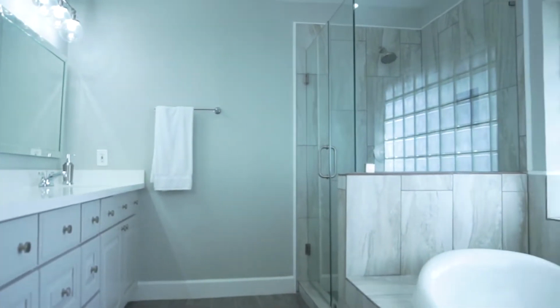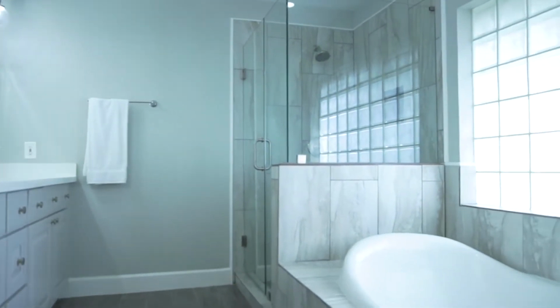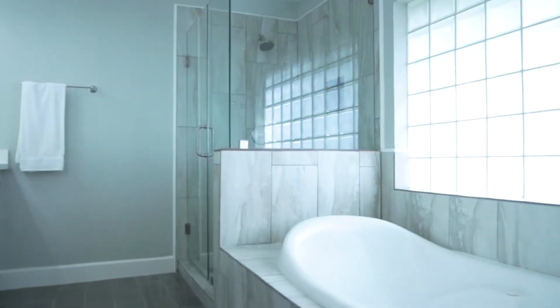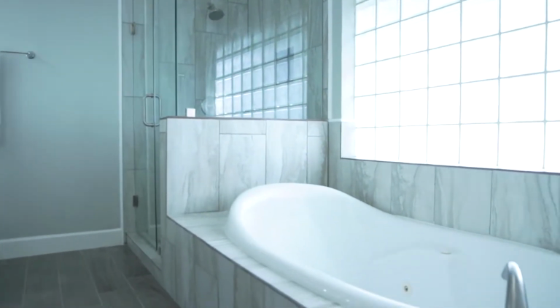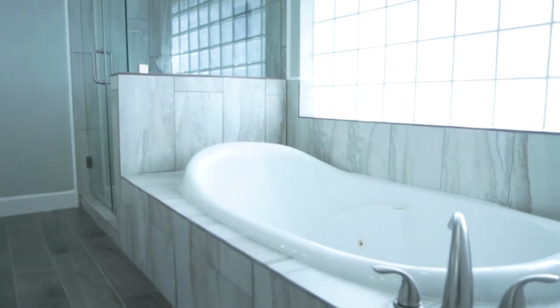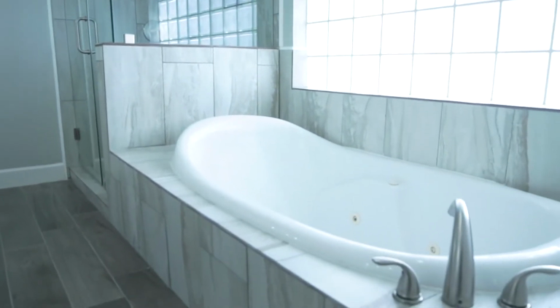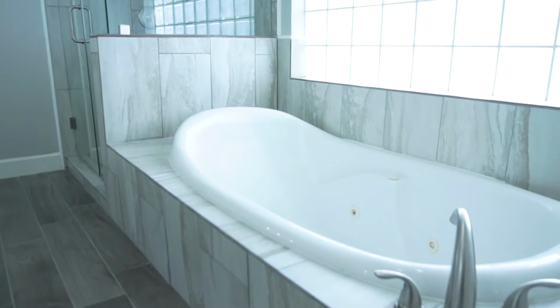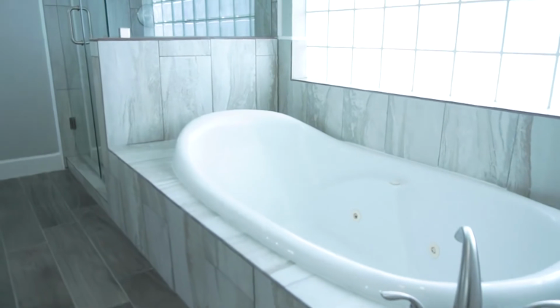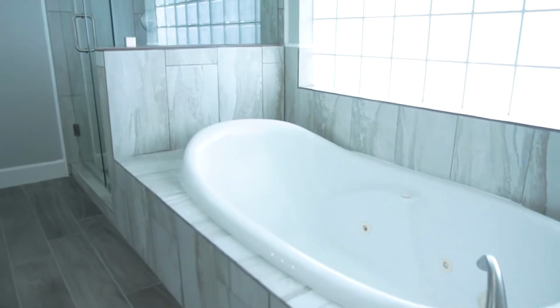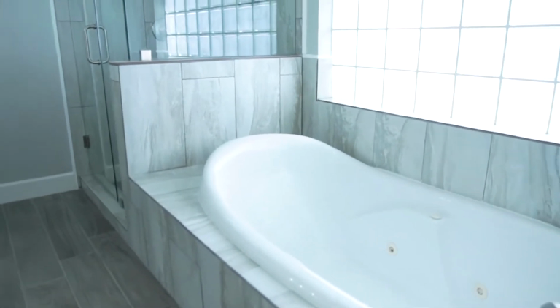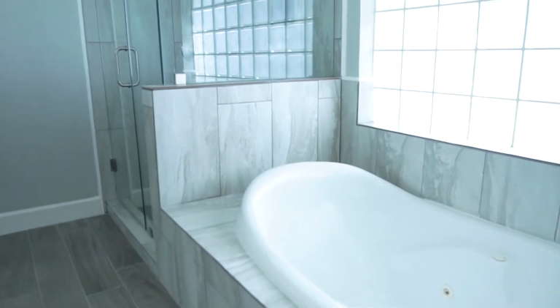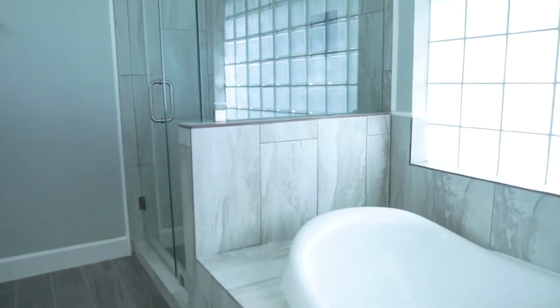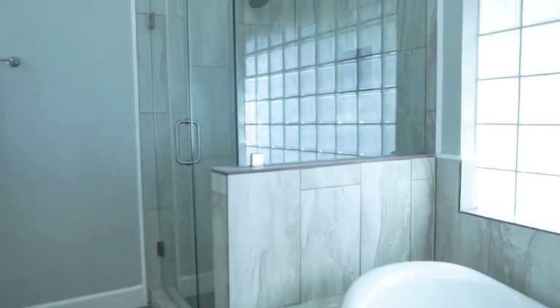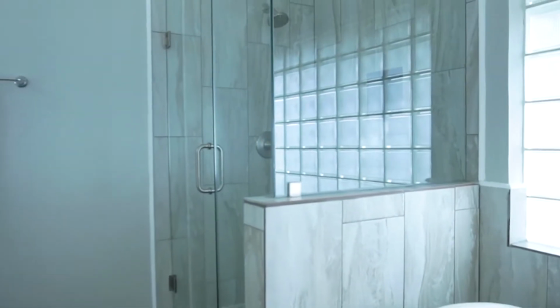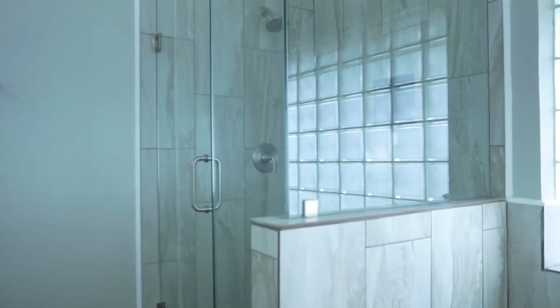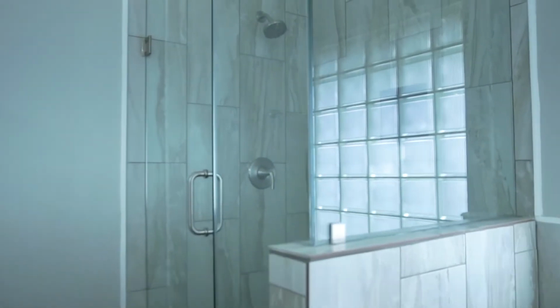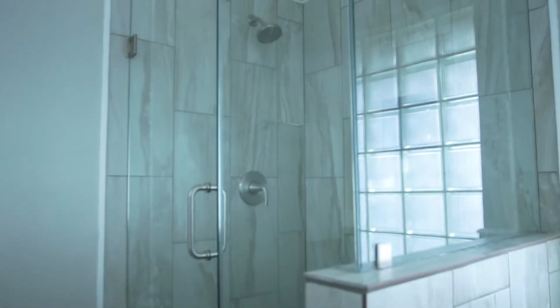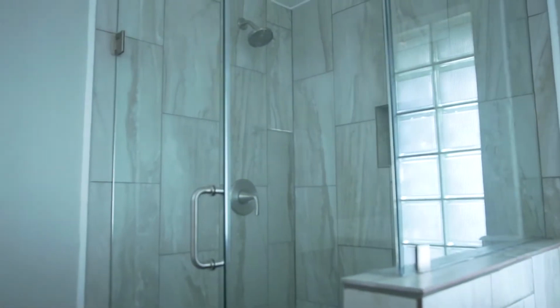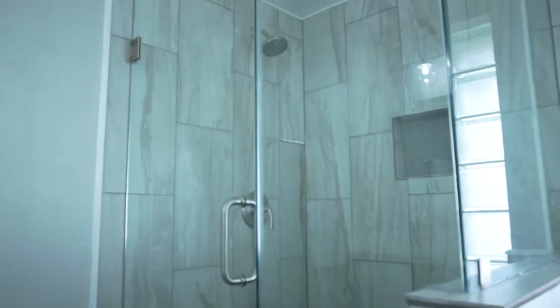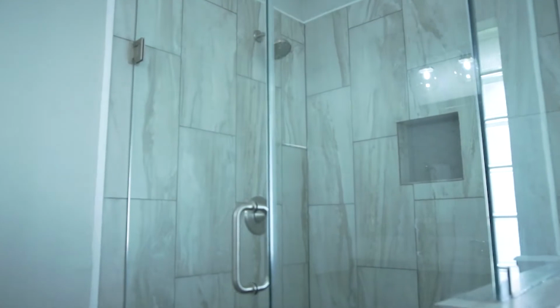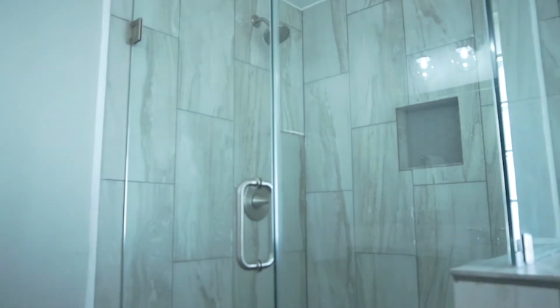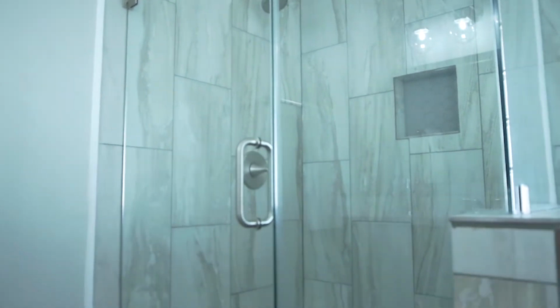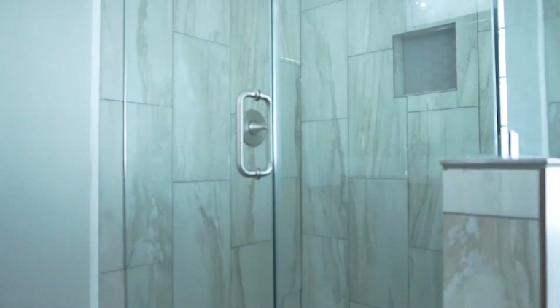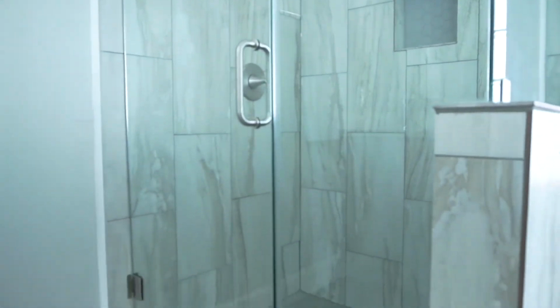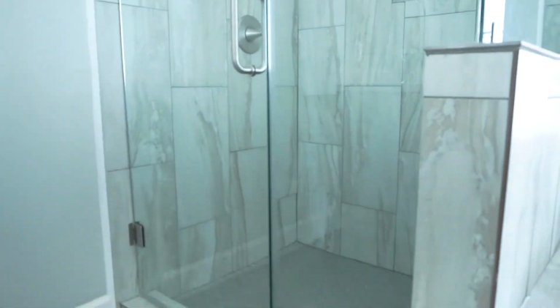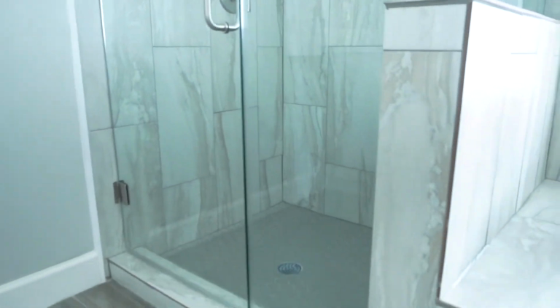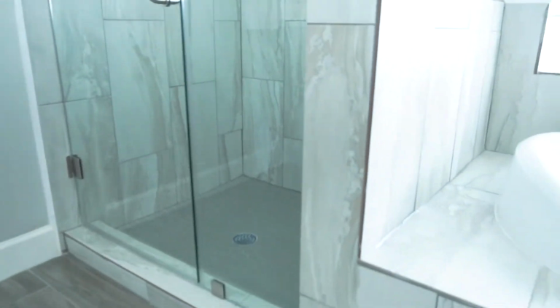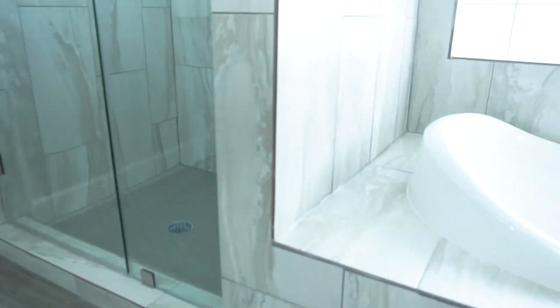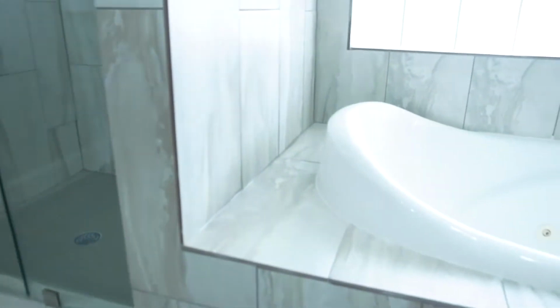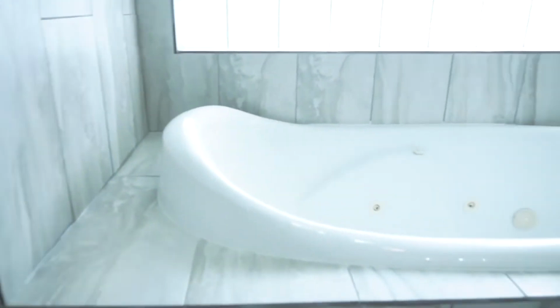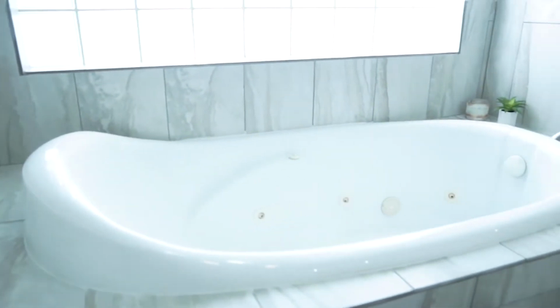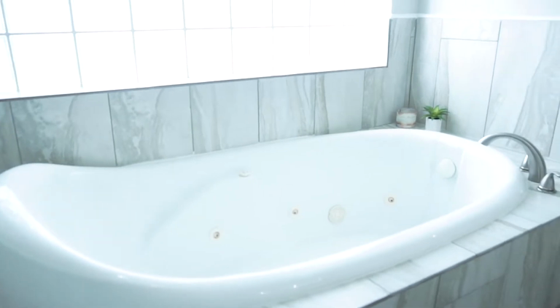Wow, it's so elegant and beautiful with jets to relax your aching muscles, giving you so much privacy. Lots of natural light, but the window is frosted, so you have so much privacy.